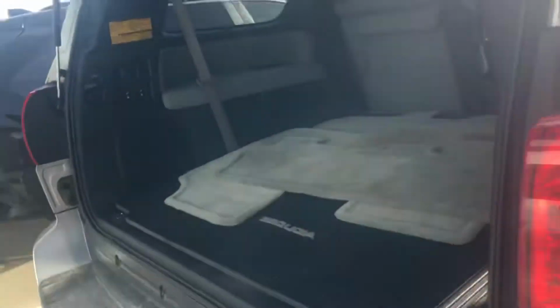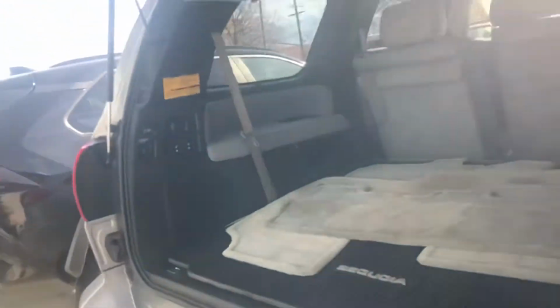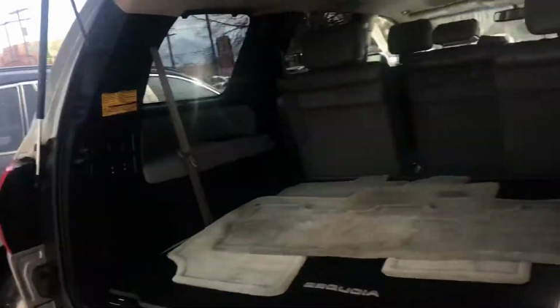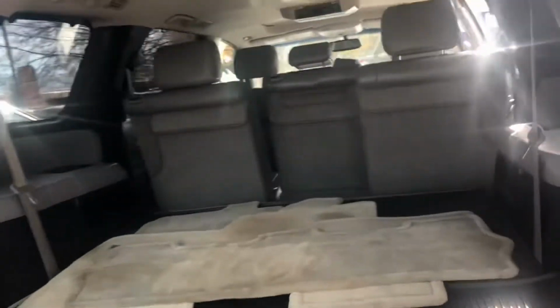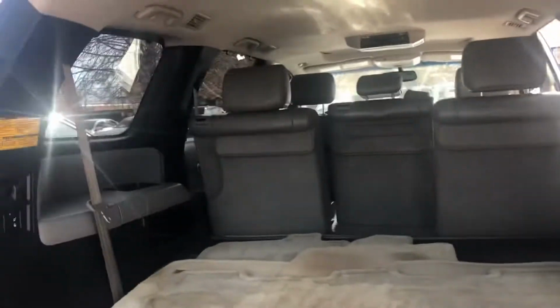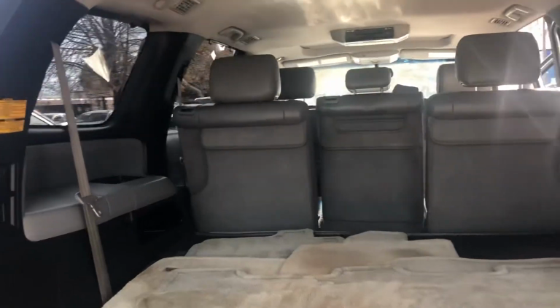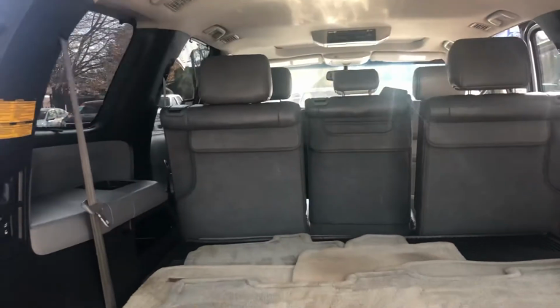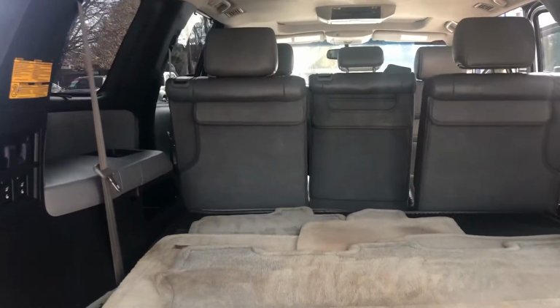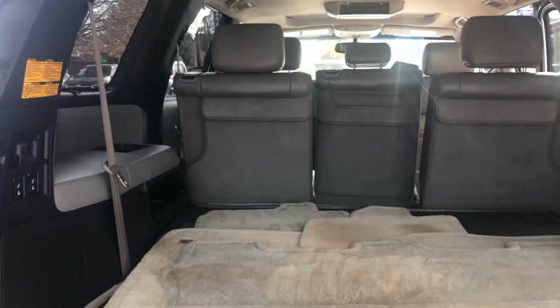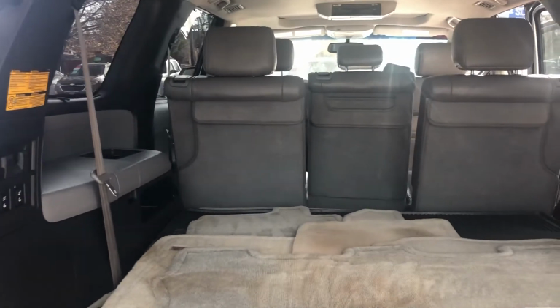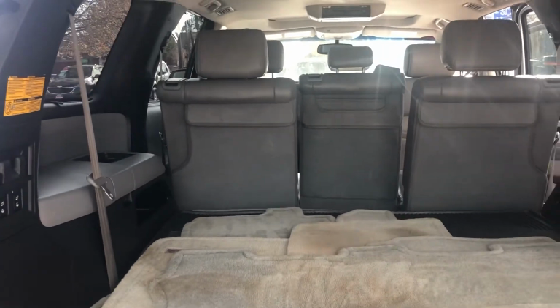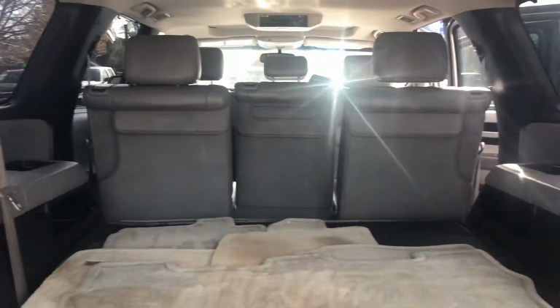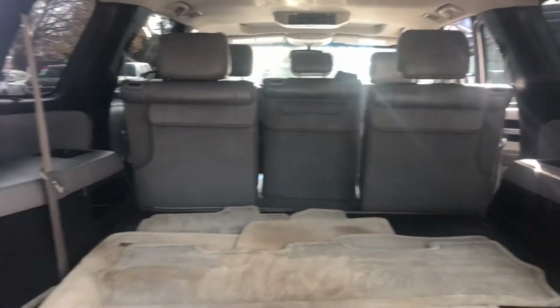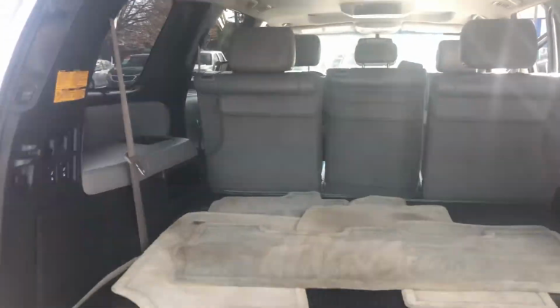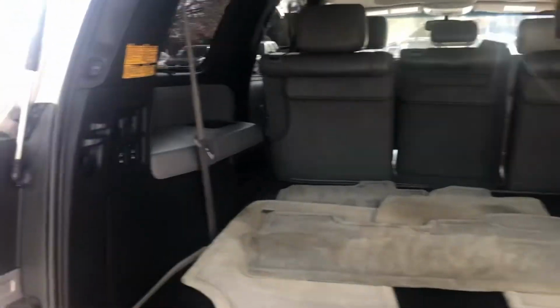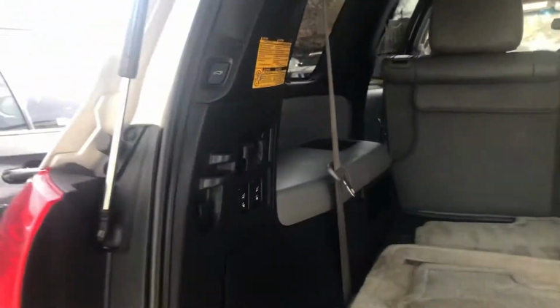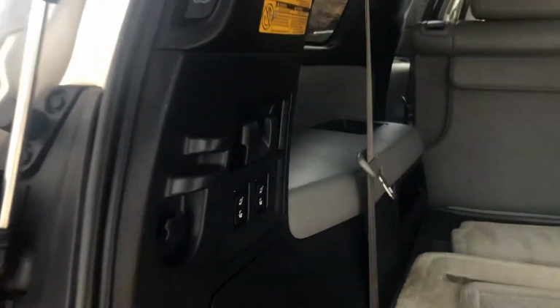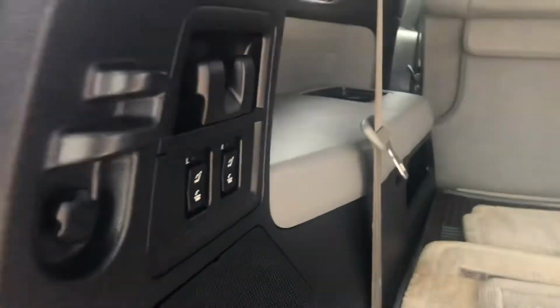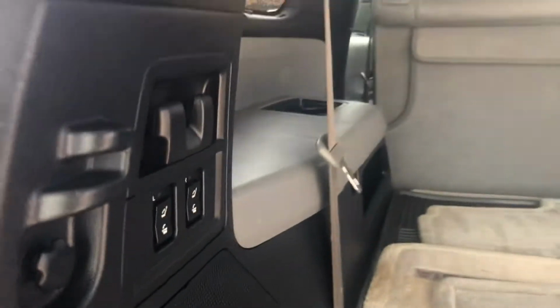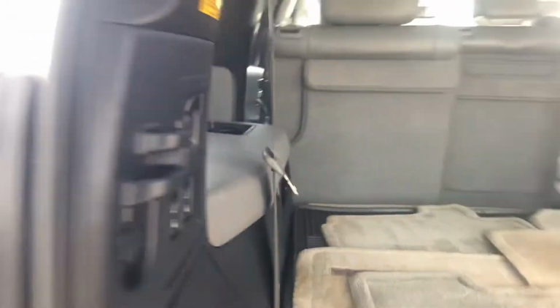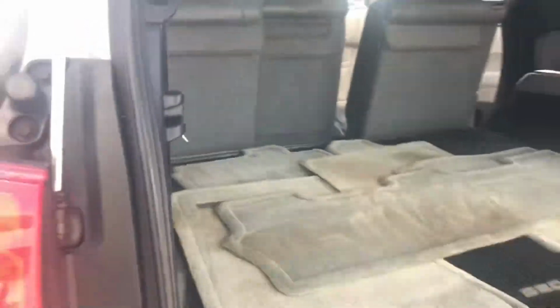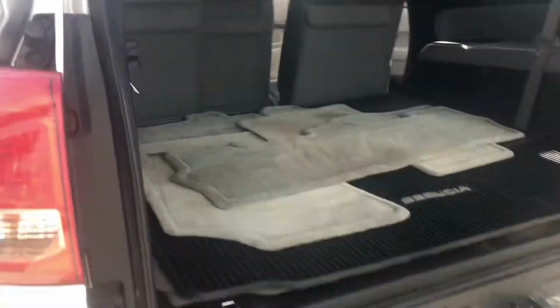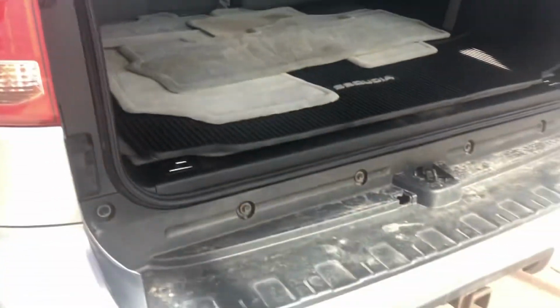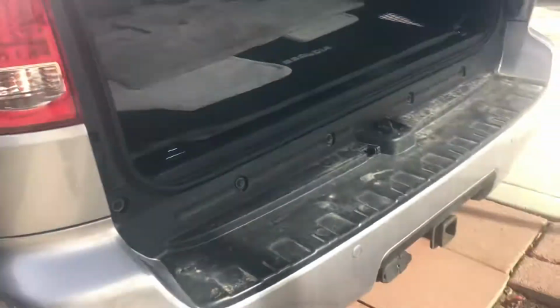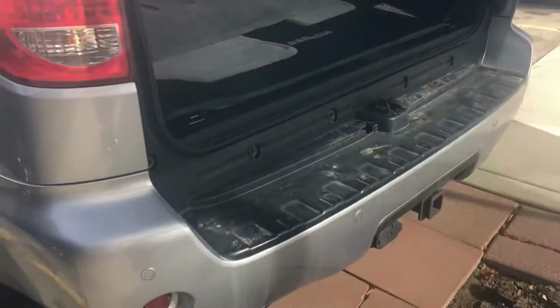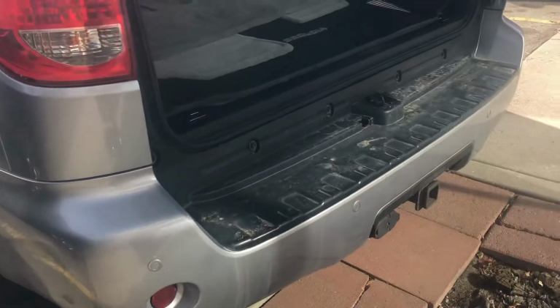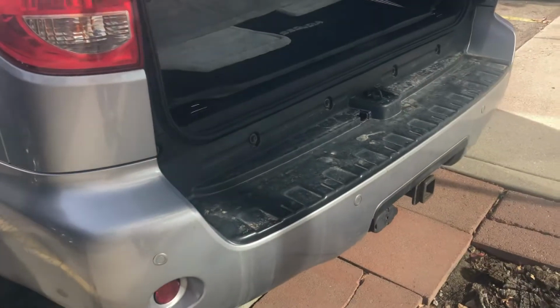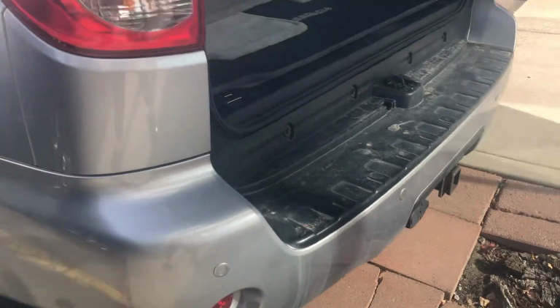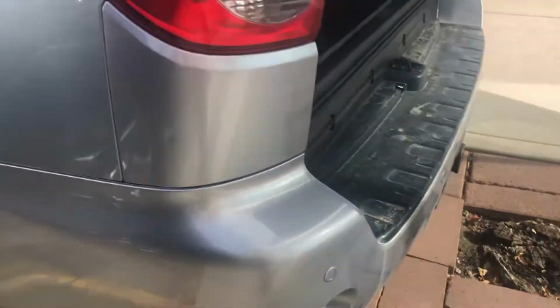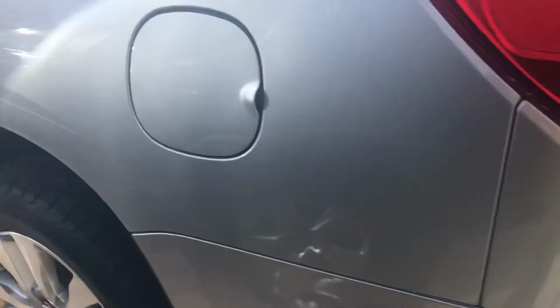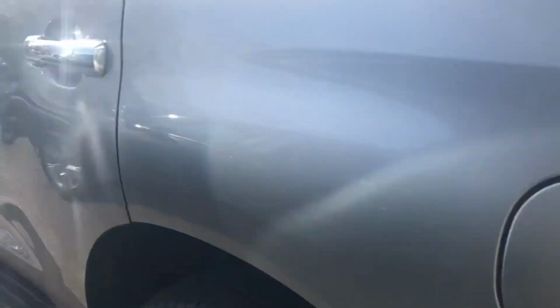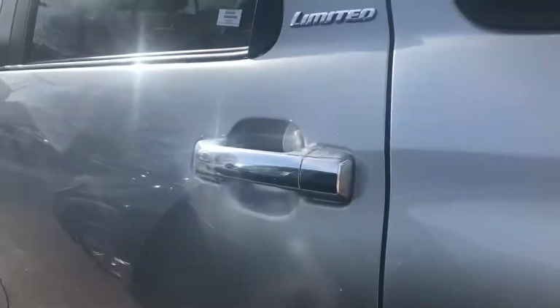On to the rear end, you do have an automatic liftgate, lots of cargo space with your third row laying flat. They are automatic, so you just press these buttons right here on the side to lift those seats up. You have a tow package with wiring, parking sensors on the rear and on the front.